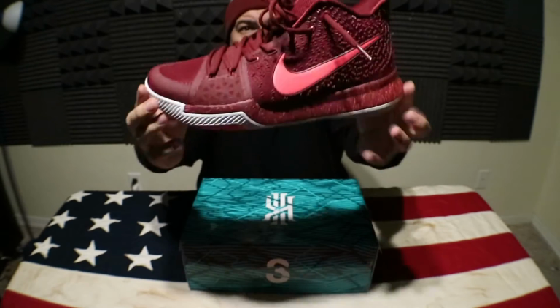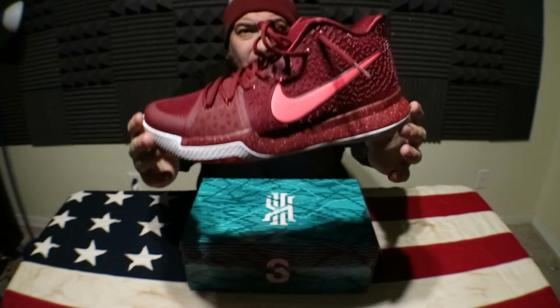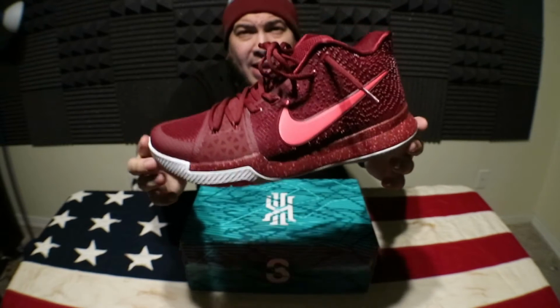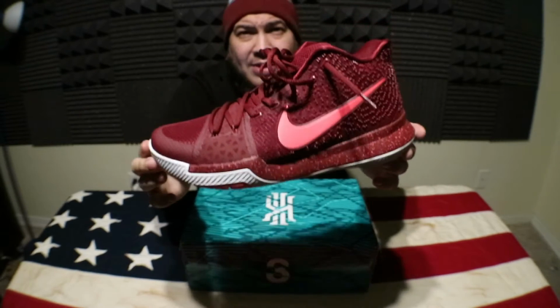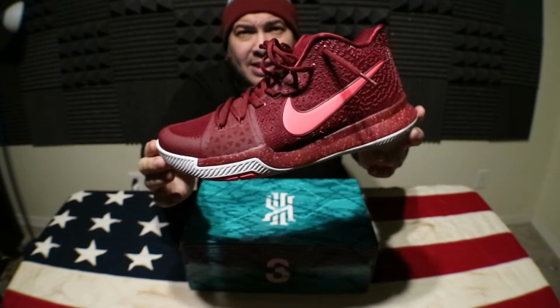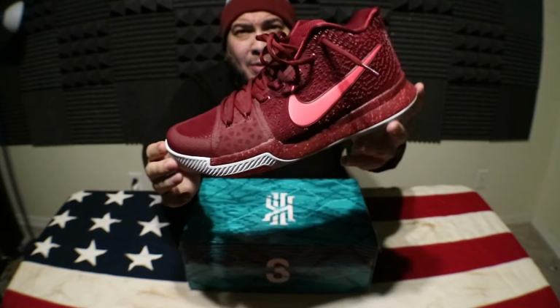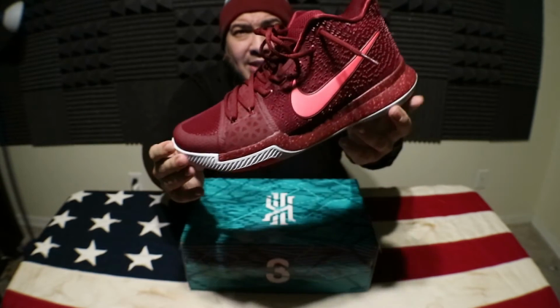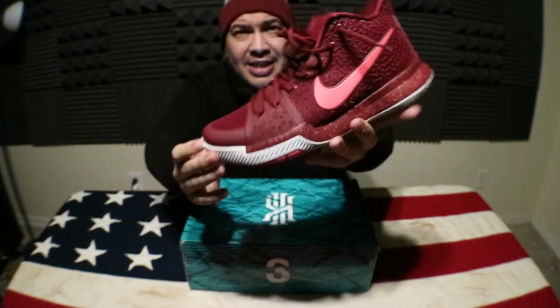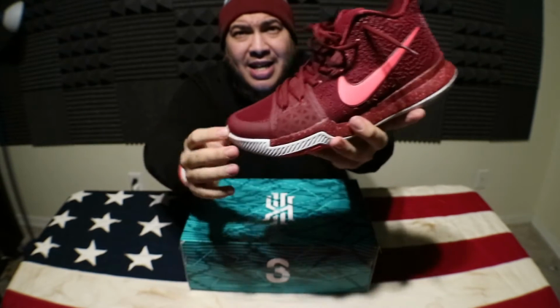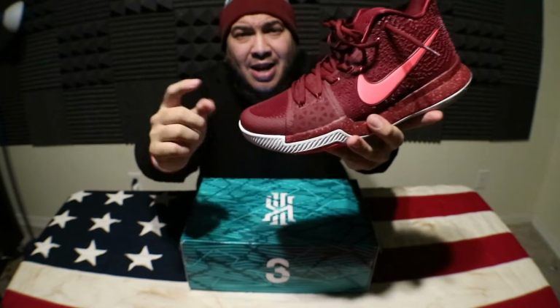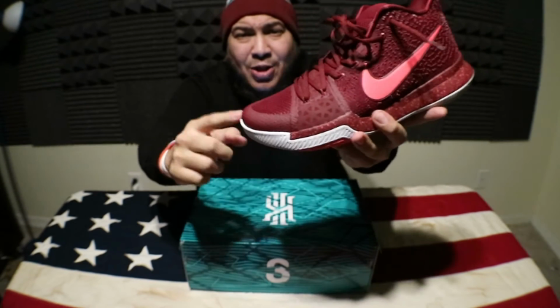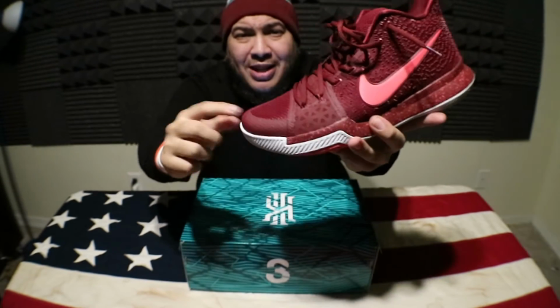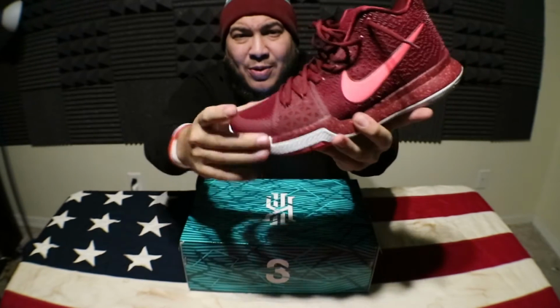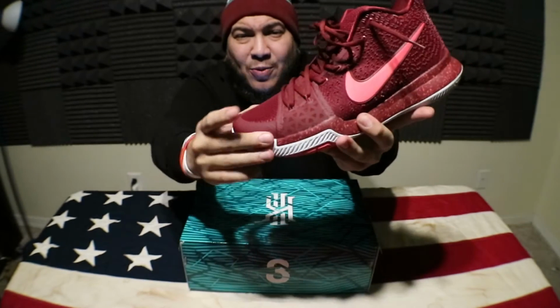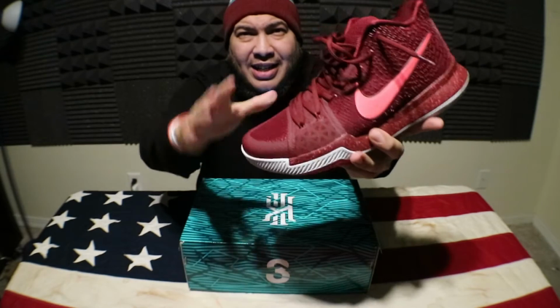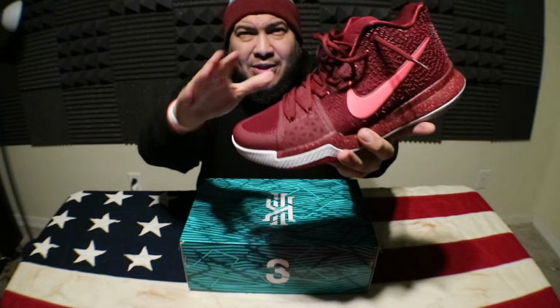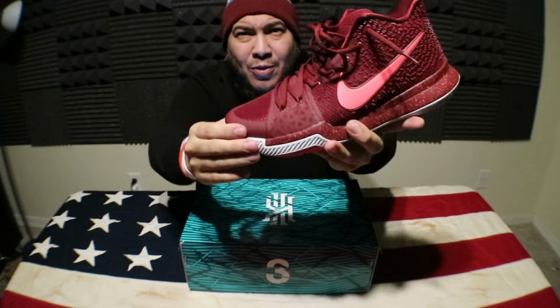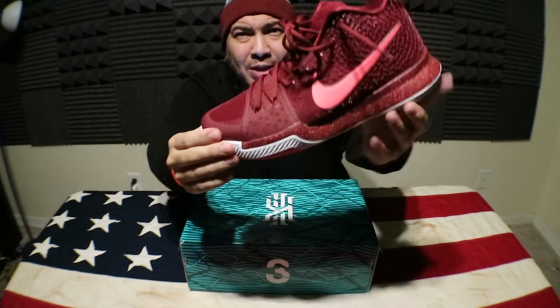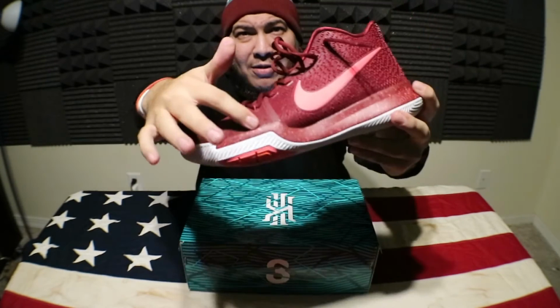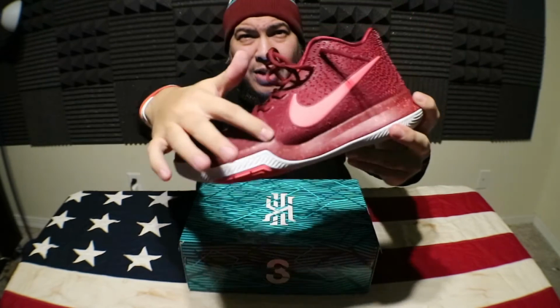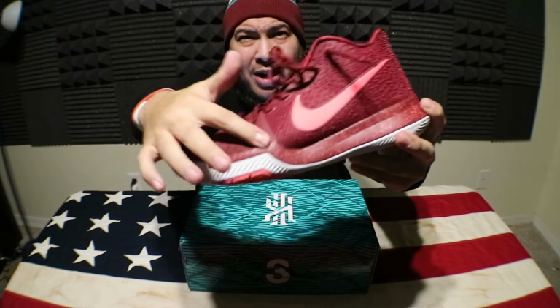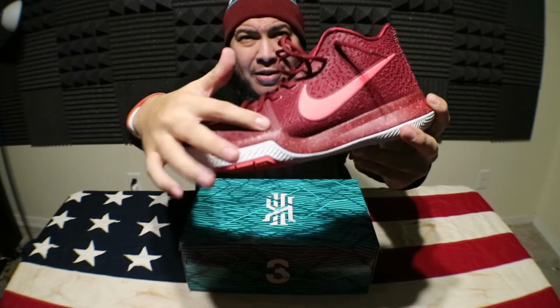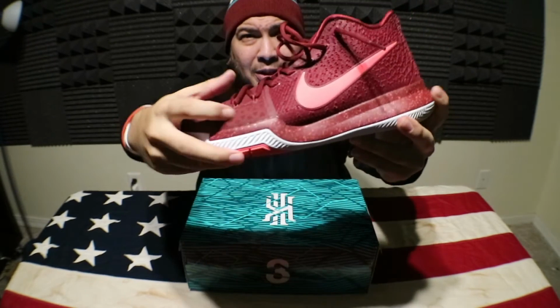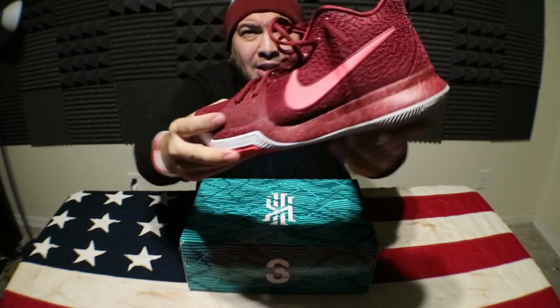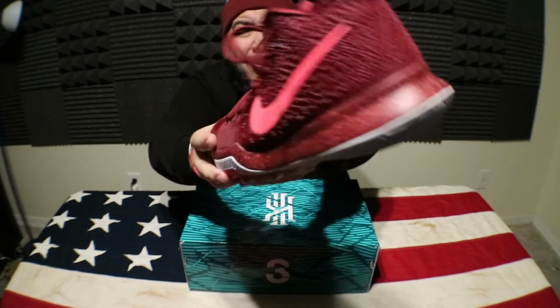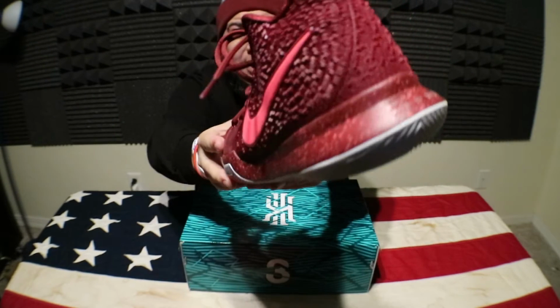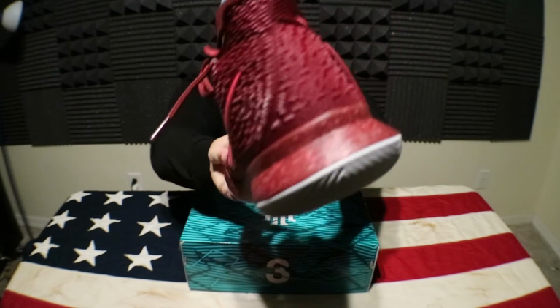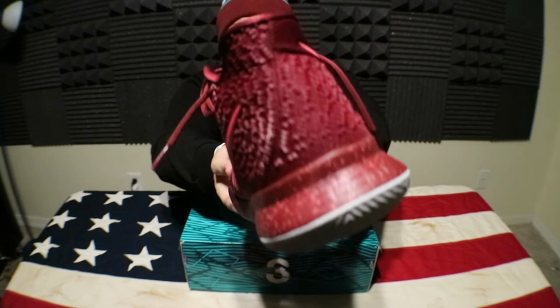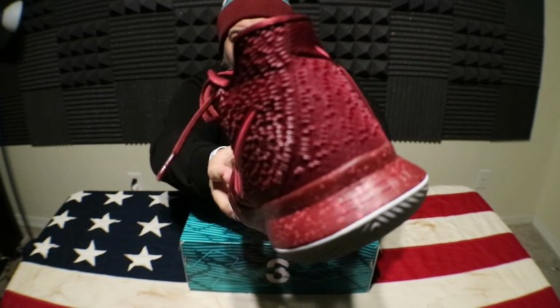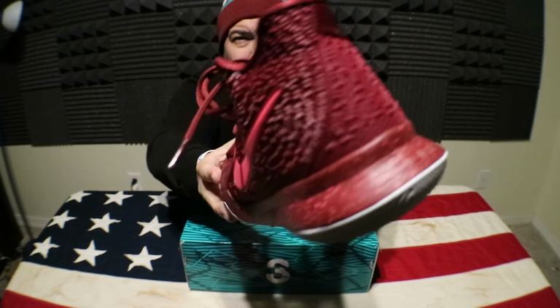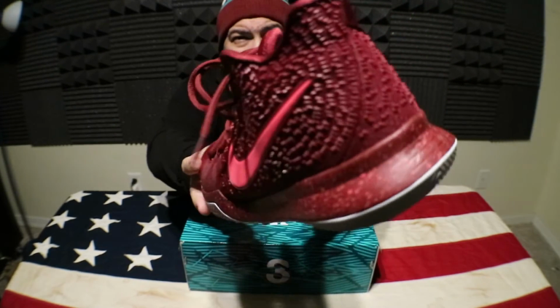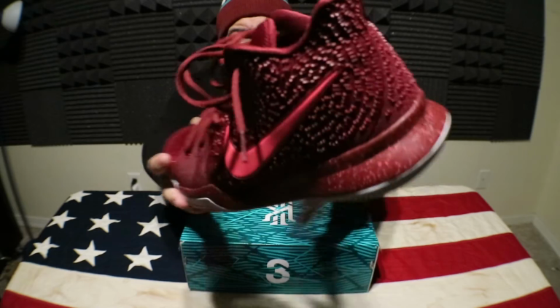I did go down a half size in this — I went to a size 10. The toe box is rather wide and it gives you a lot of room. You have the fly wire here in the middle and then you have that sweet texture in the back.